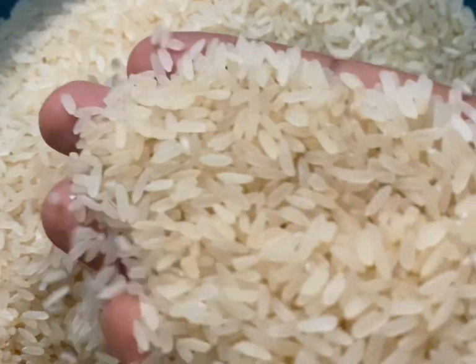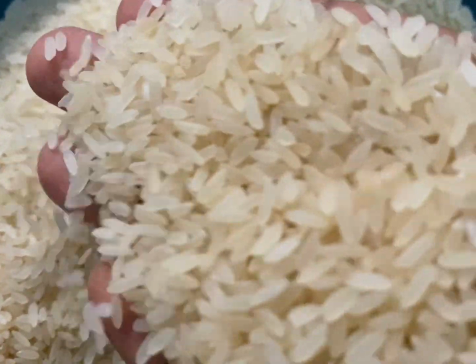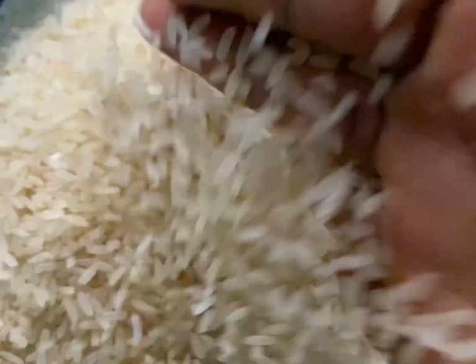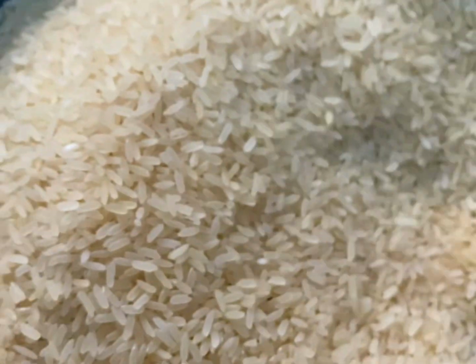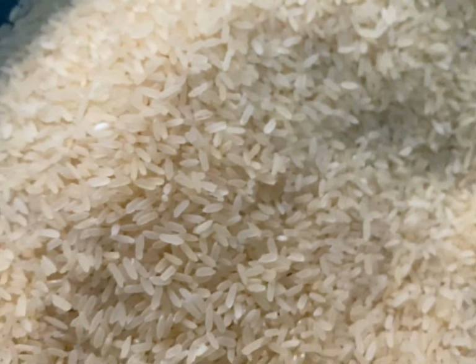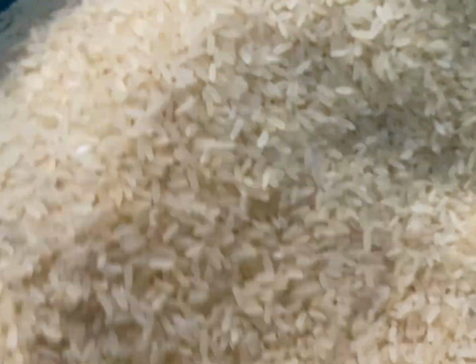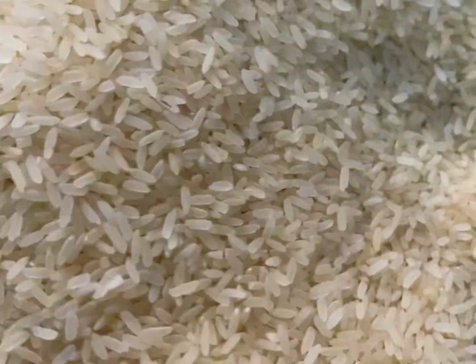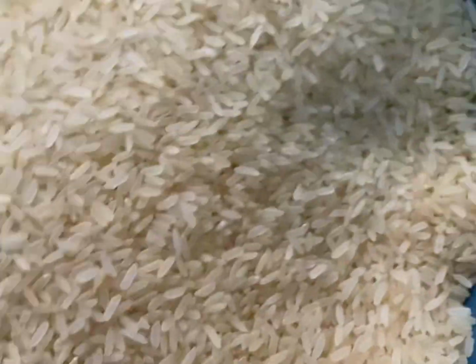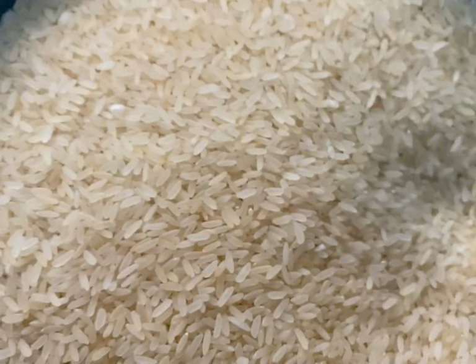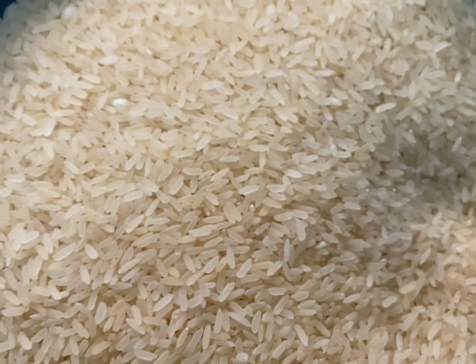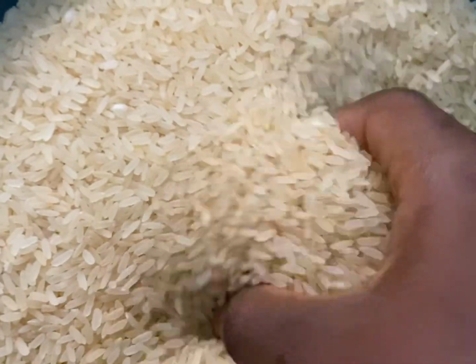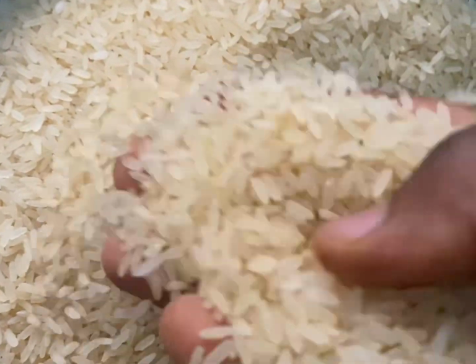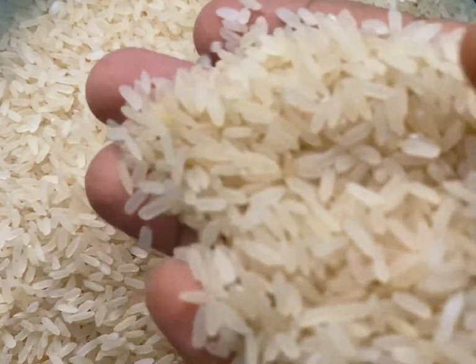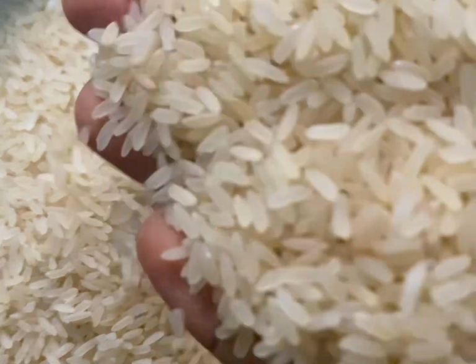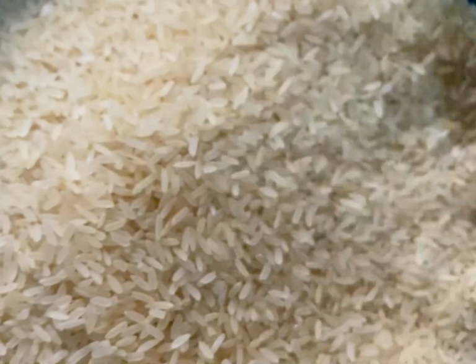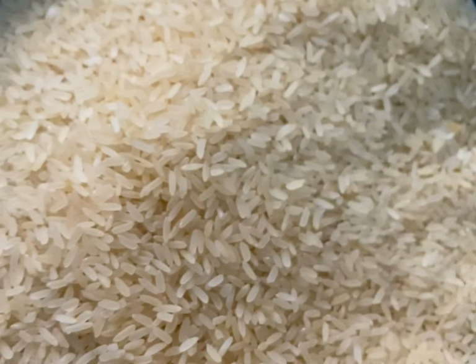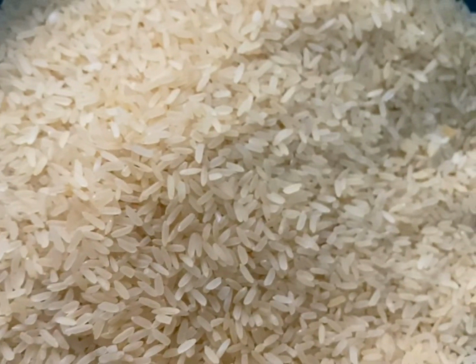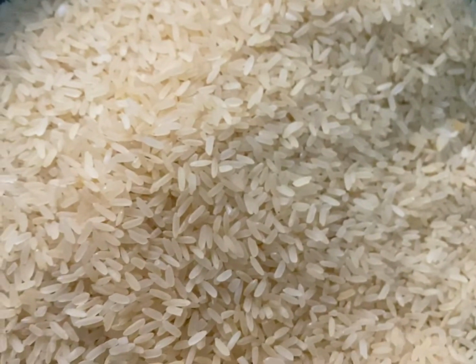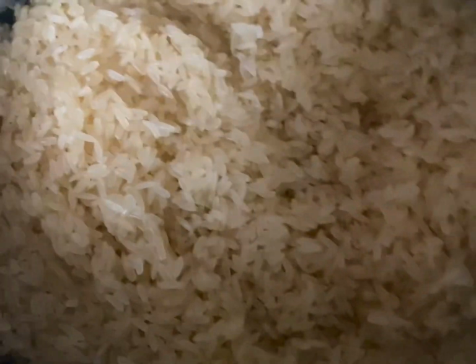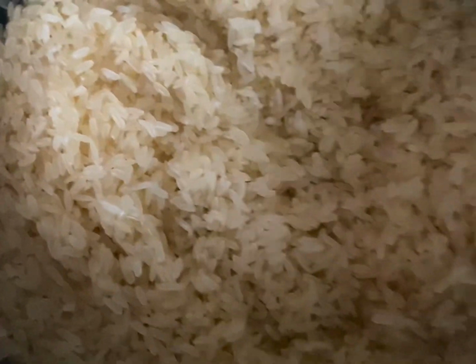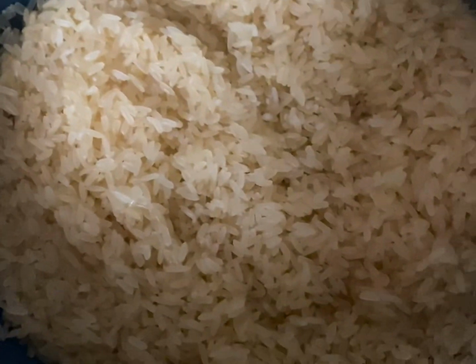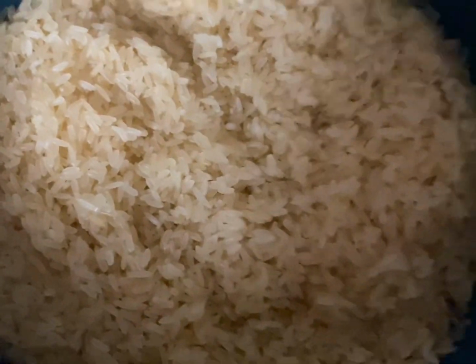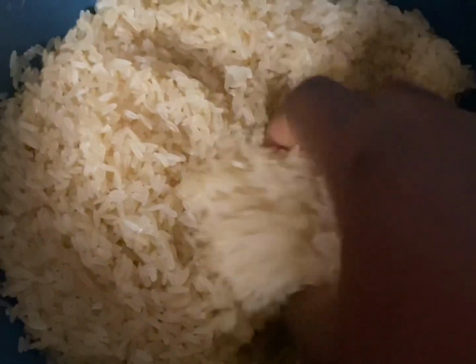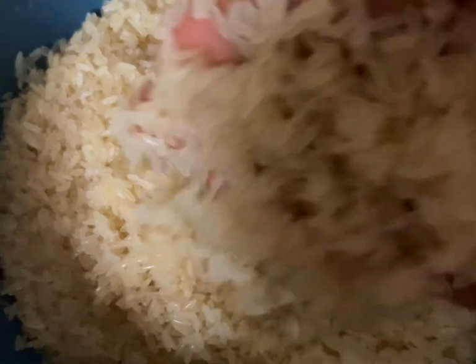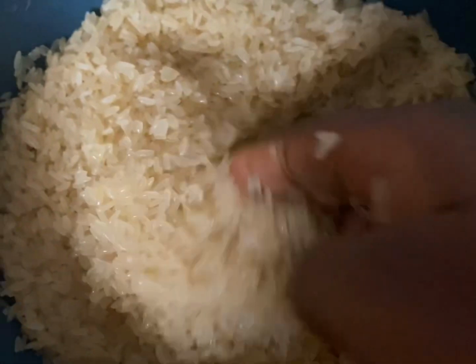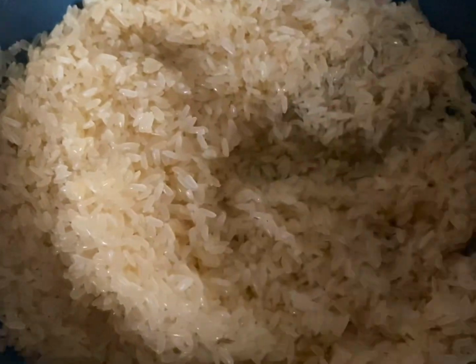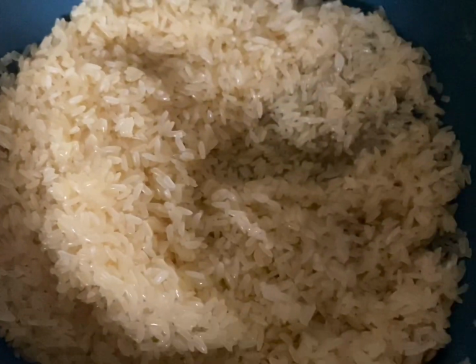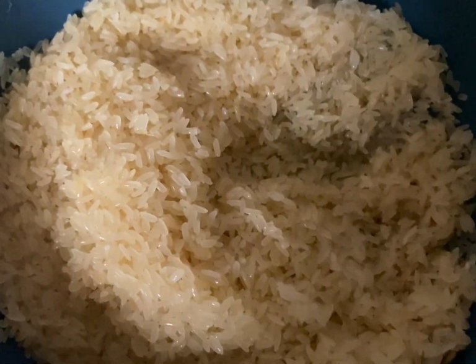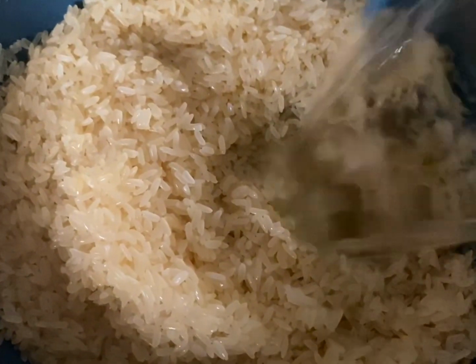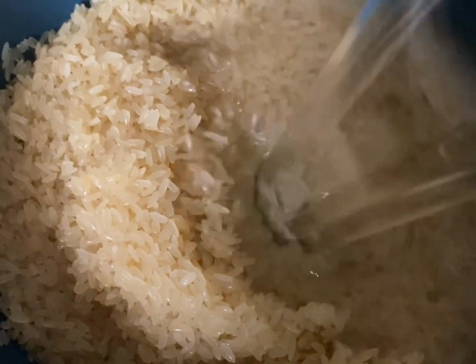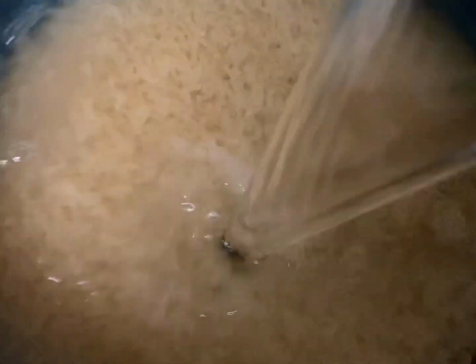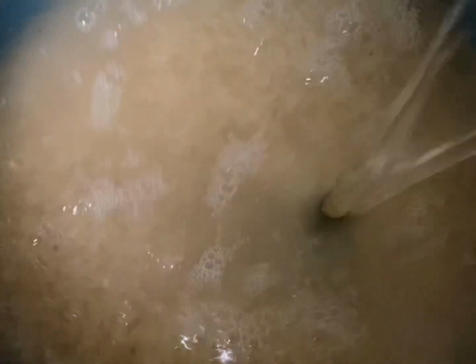So this is my rice here, and I'll go ahead and wash and rinse it off so that we can soak it for about four to five hours.